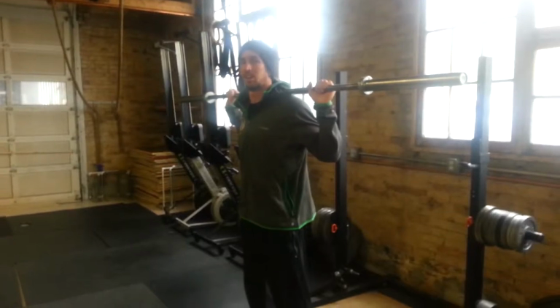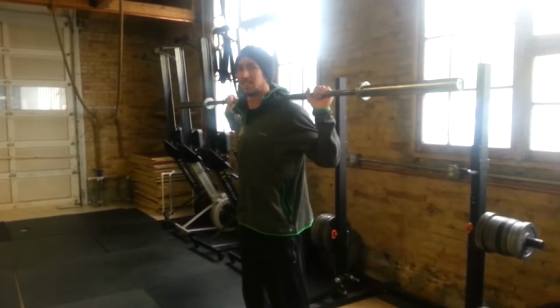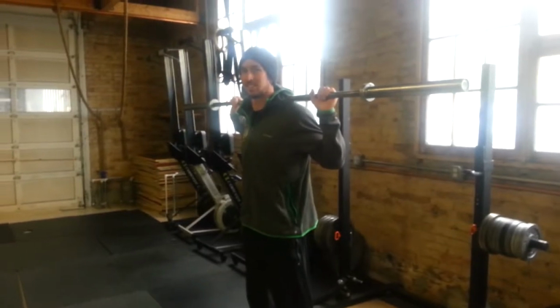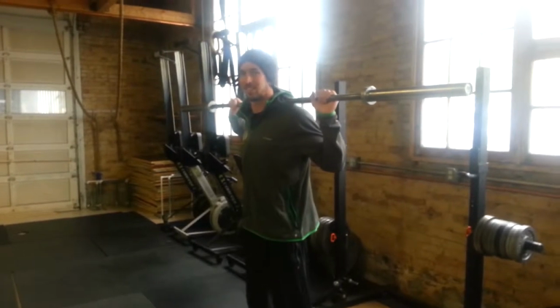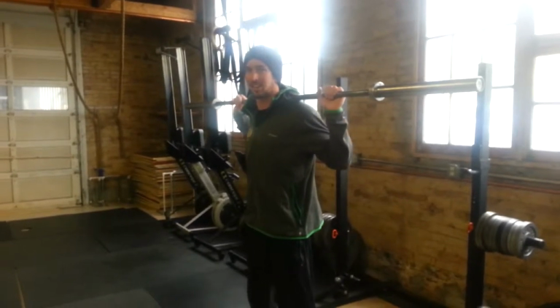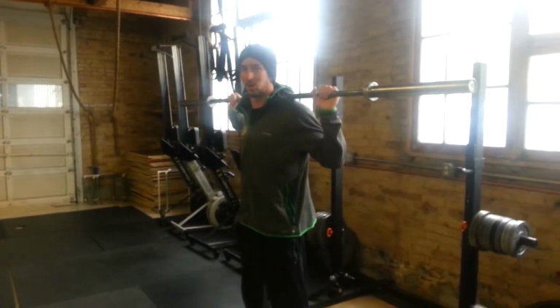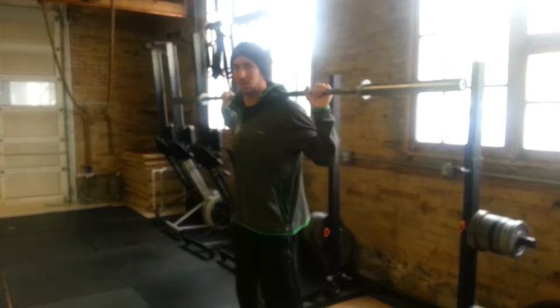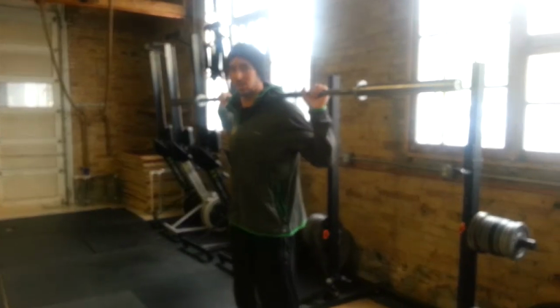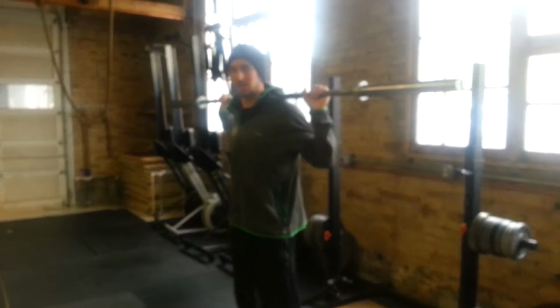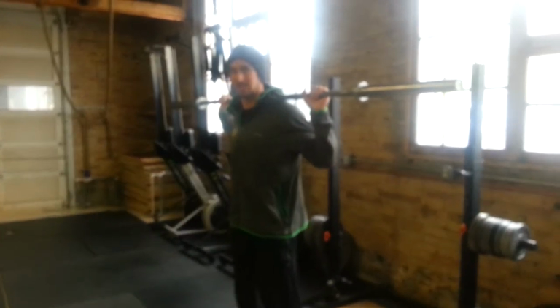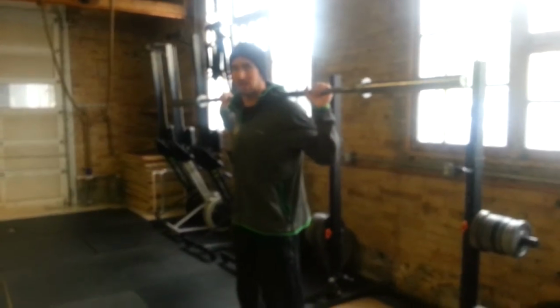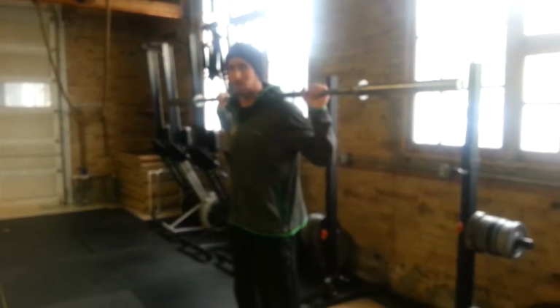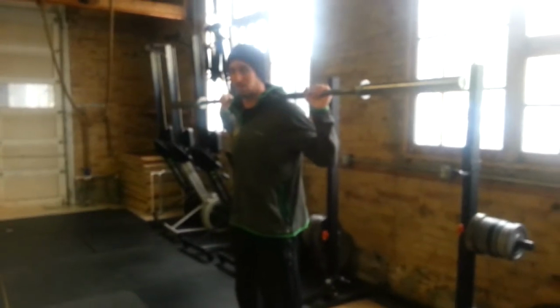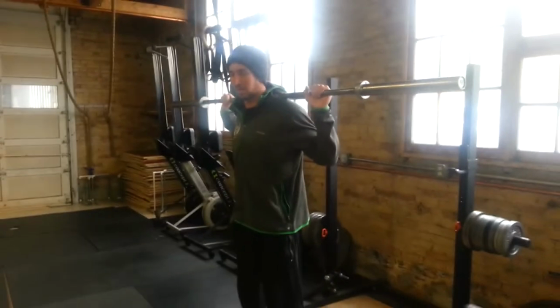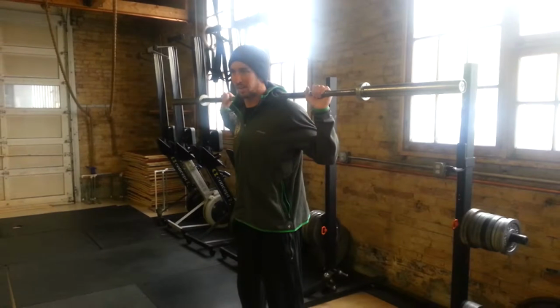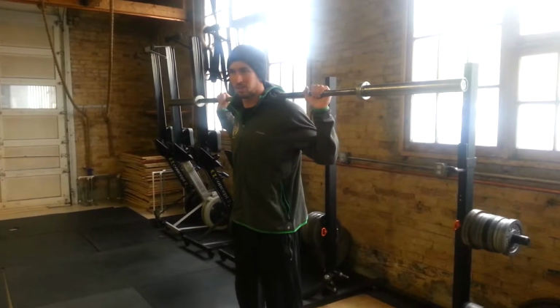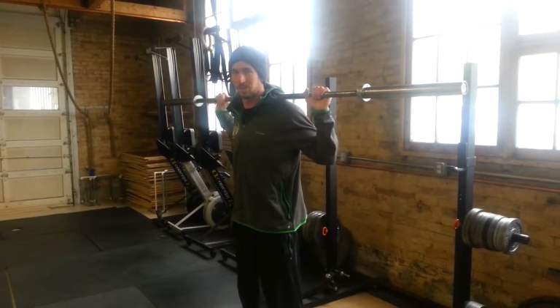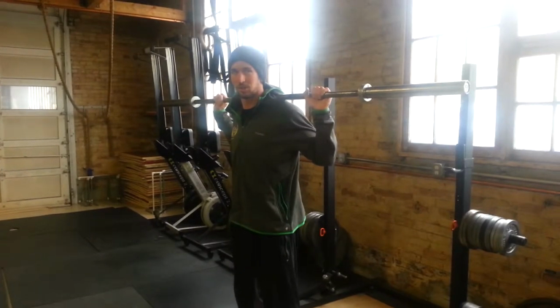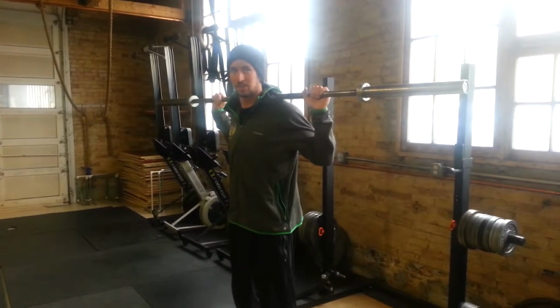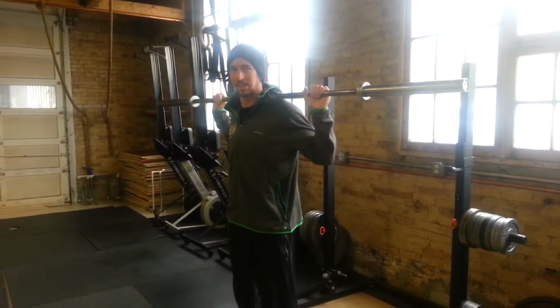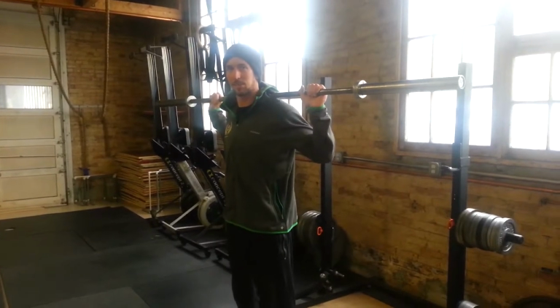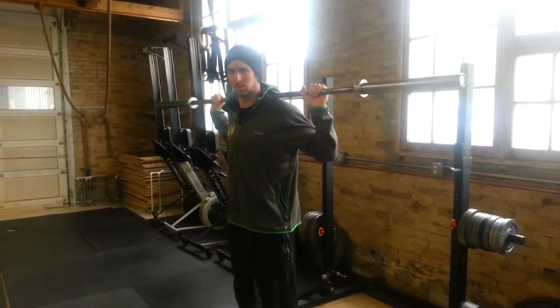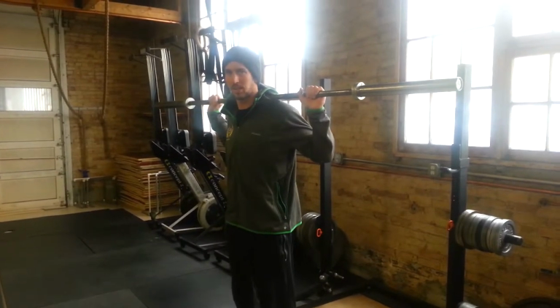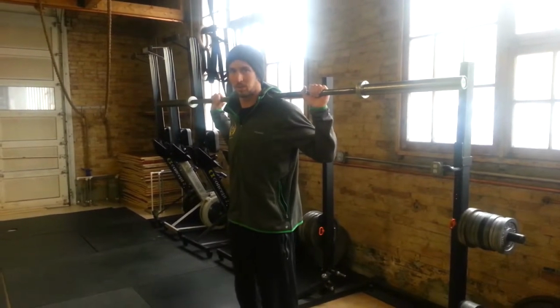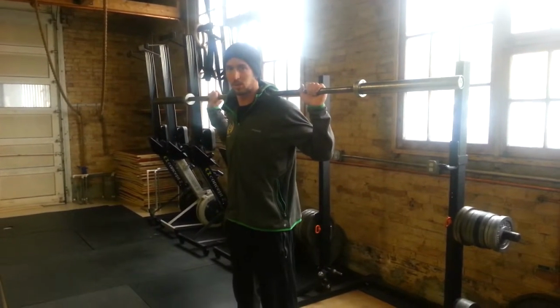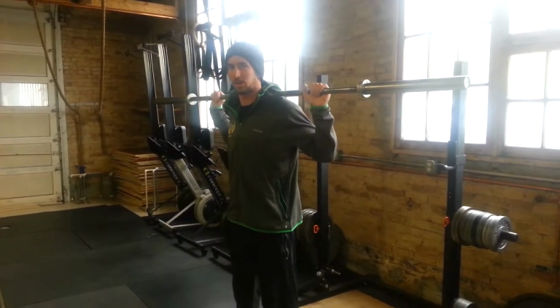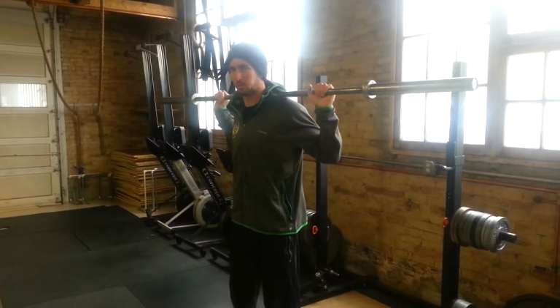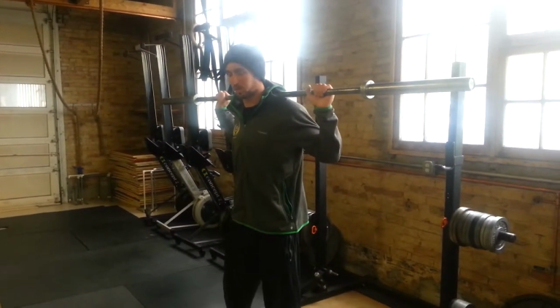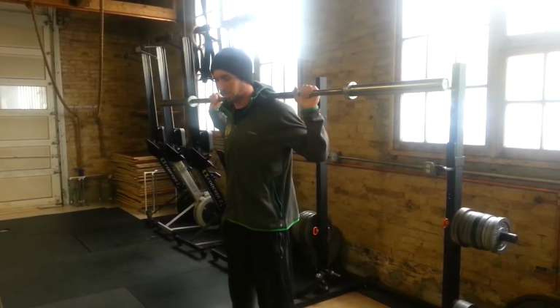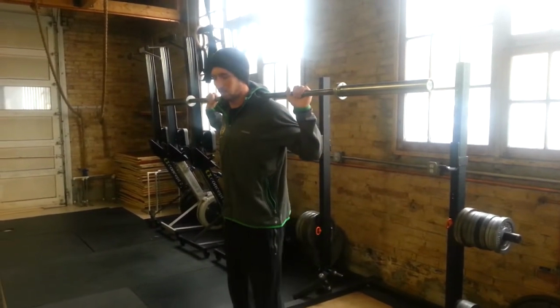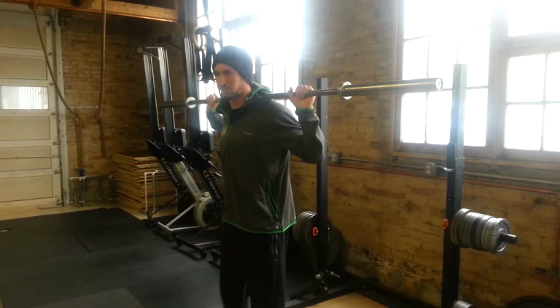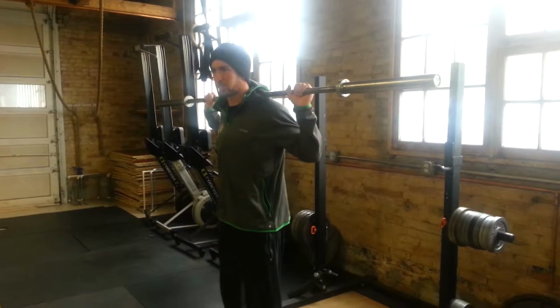This is the Core Shoulder Stability Sick Man Warm Up. You're going to do each one of these 10 times per side, so about 20 reps per movement.